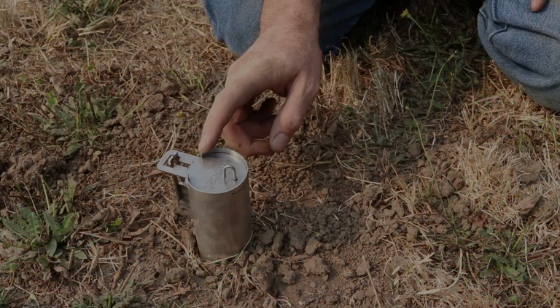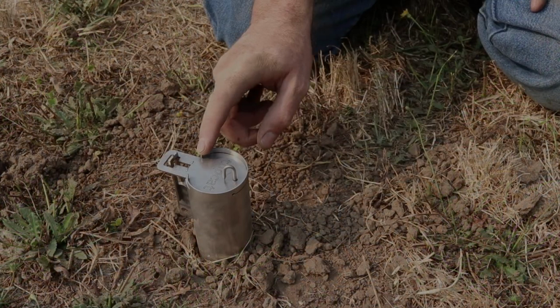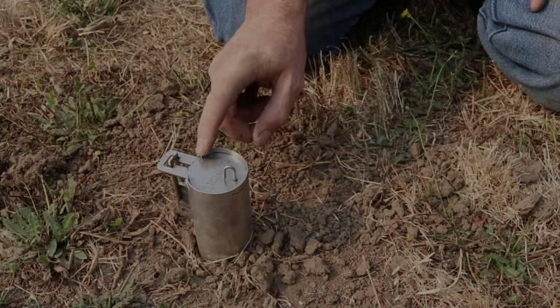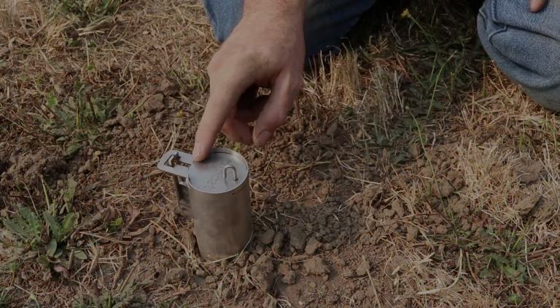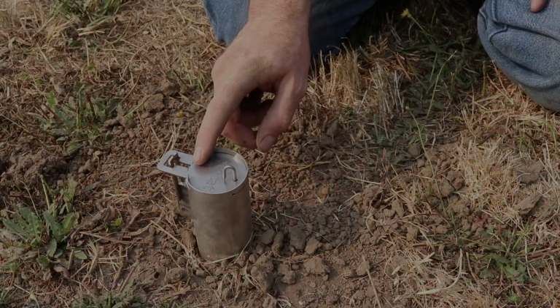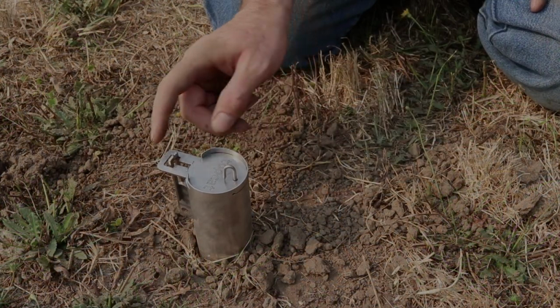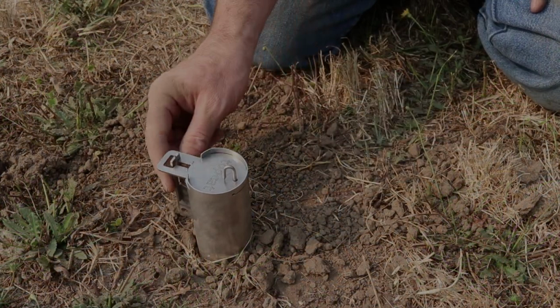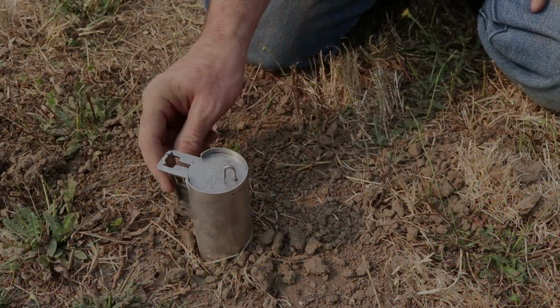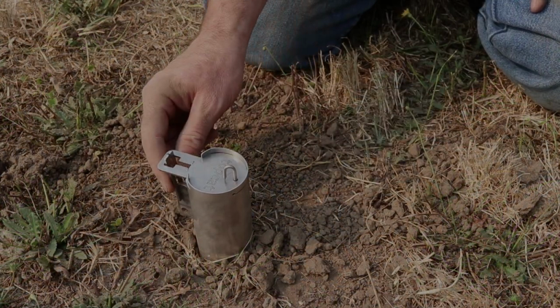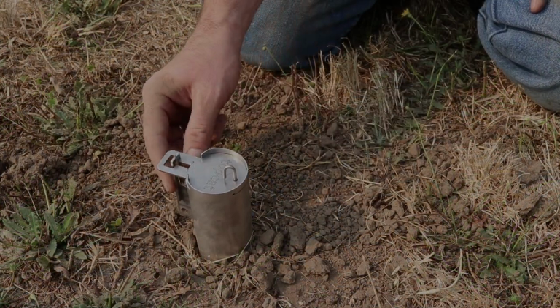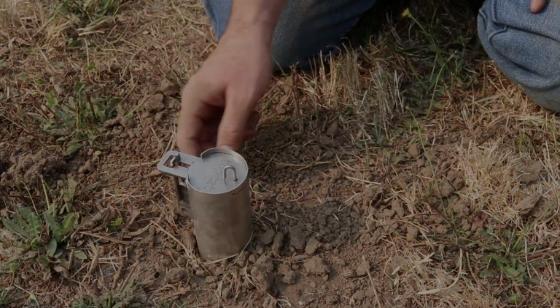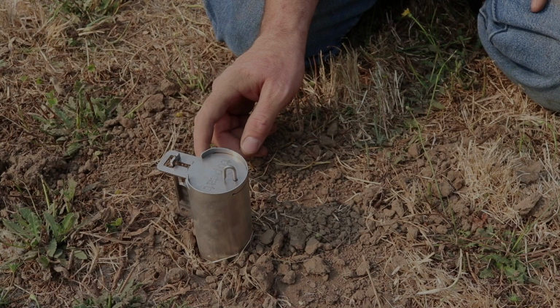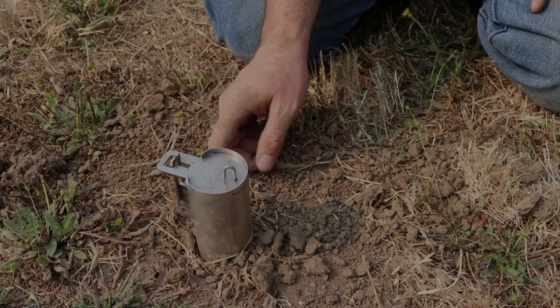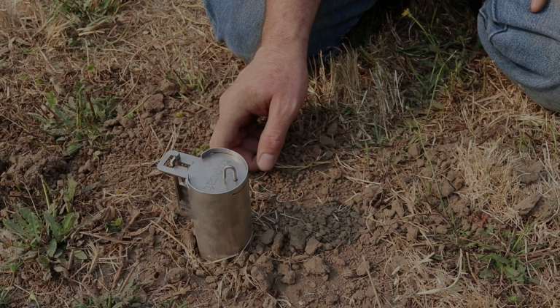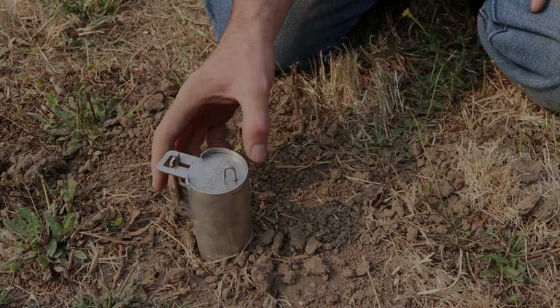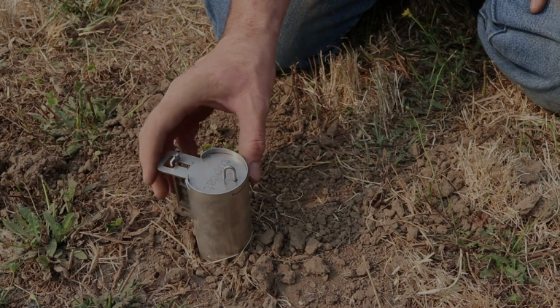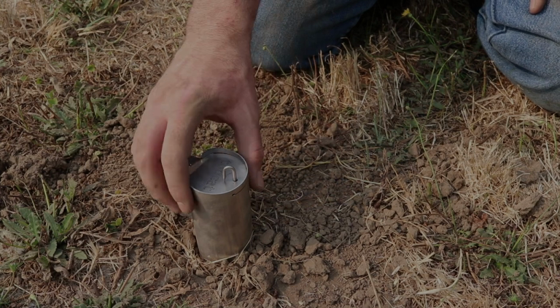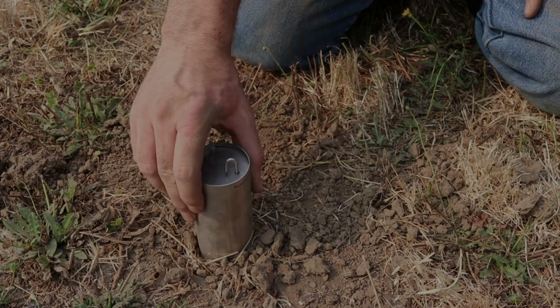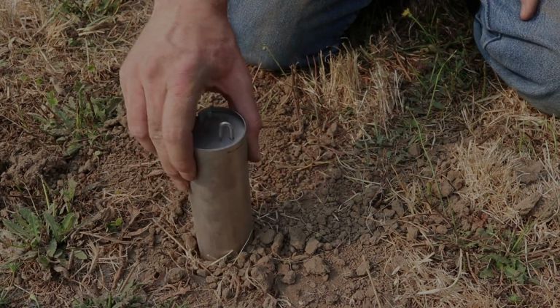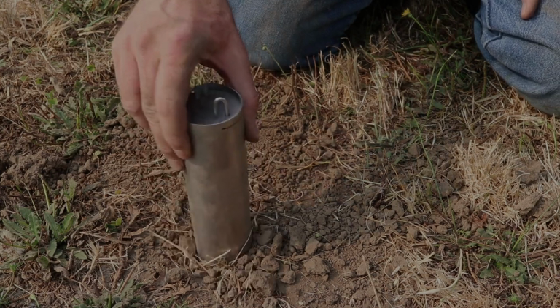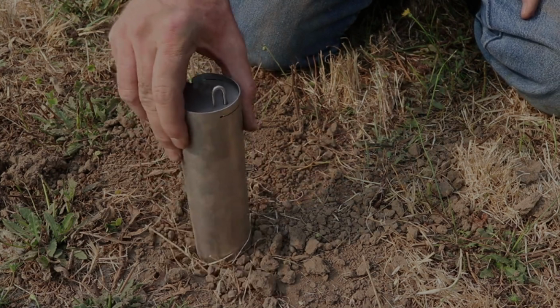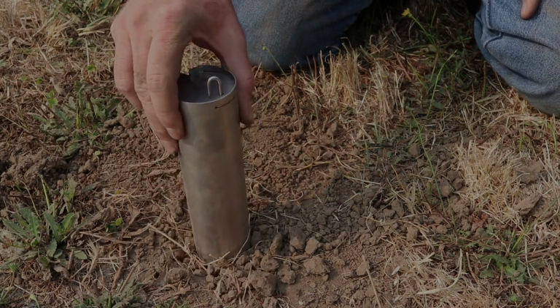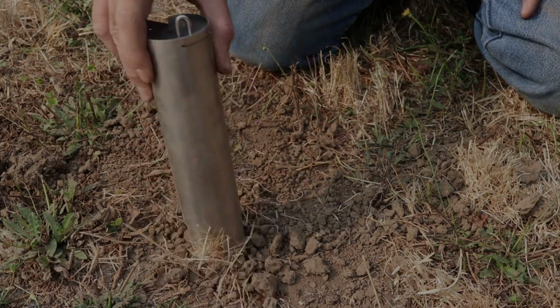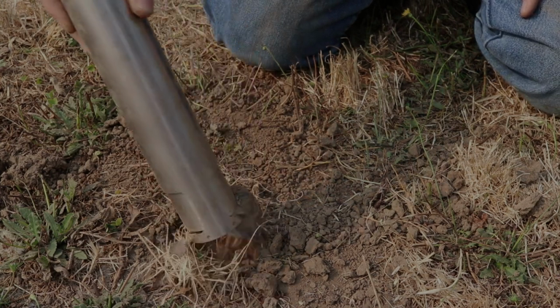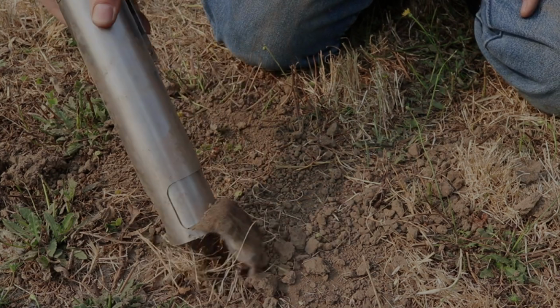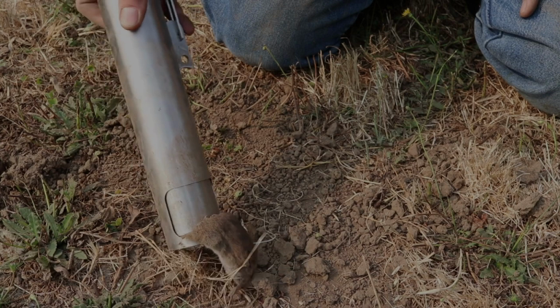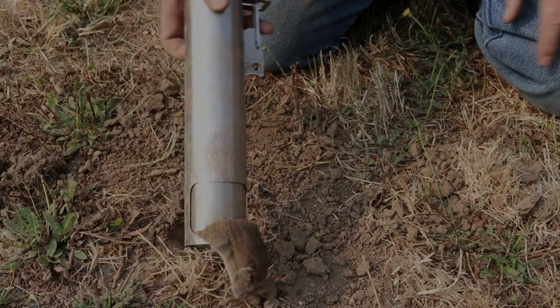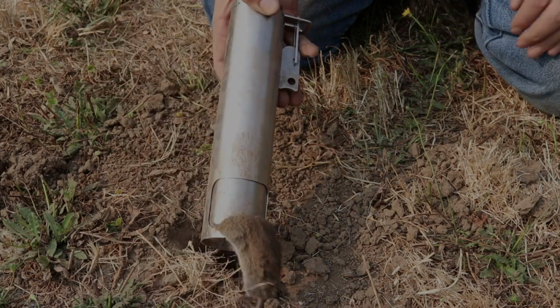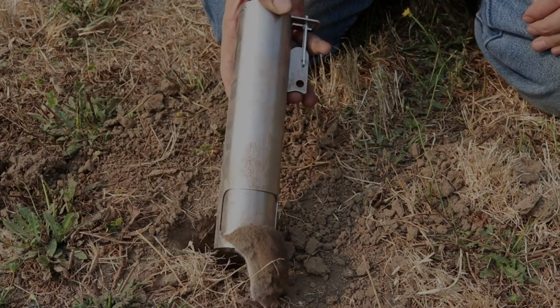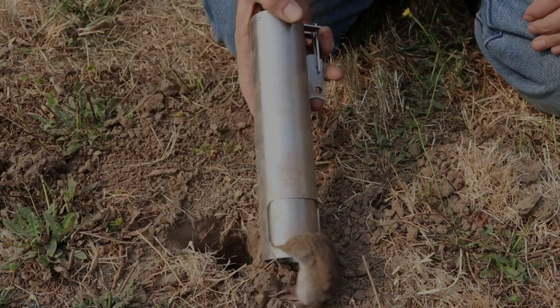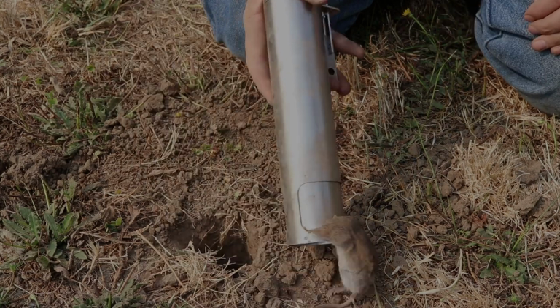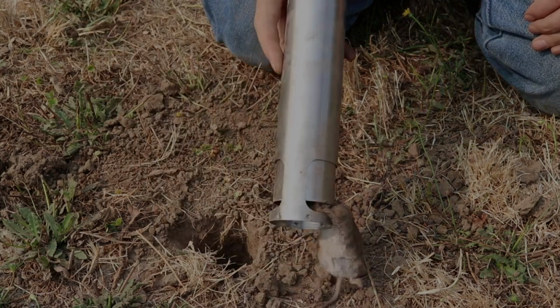It's been a few hours. I came back and checked on the trap and that lever is sprung. I don't know if we got a vole or not — let's pull it up and see. Feel something. There we go. To remove it we'll give it a little flip.